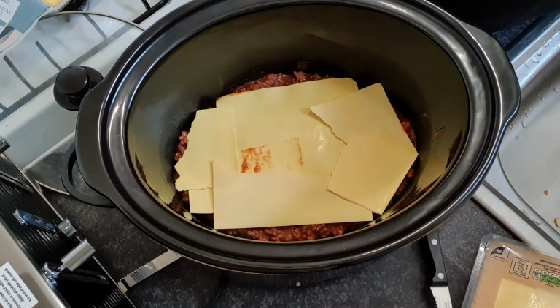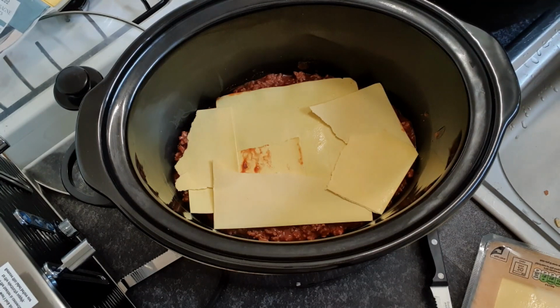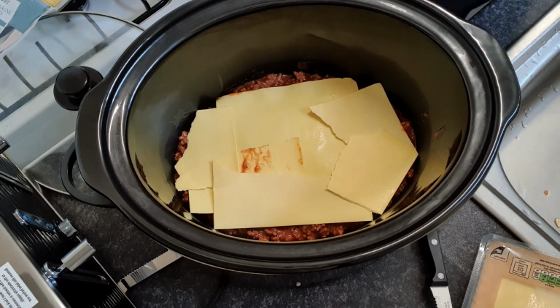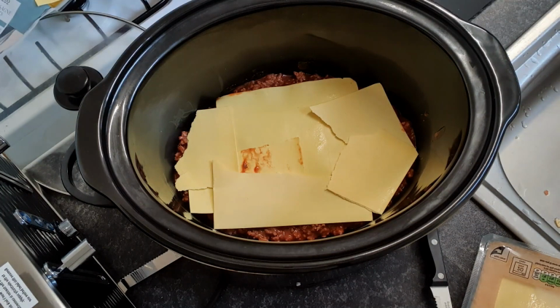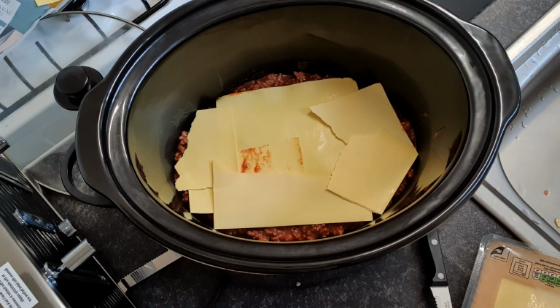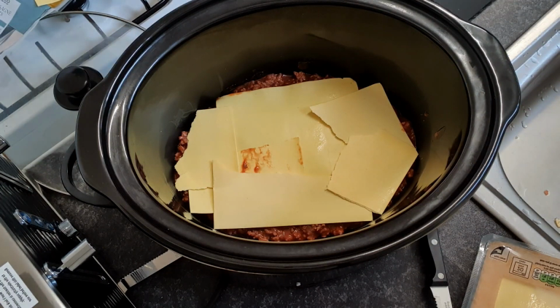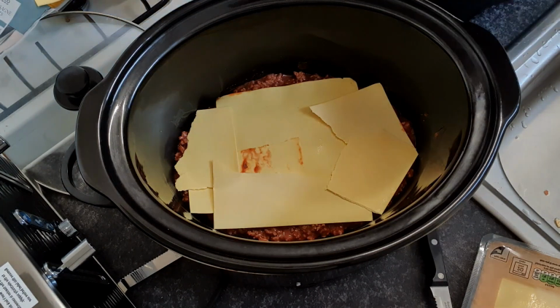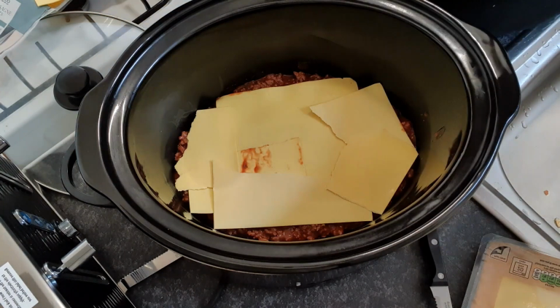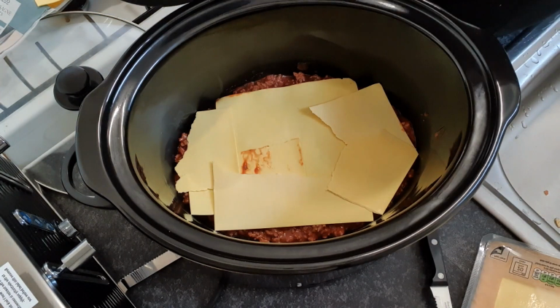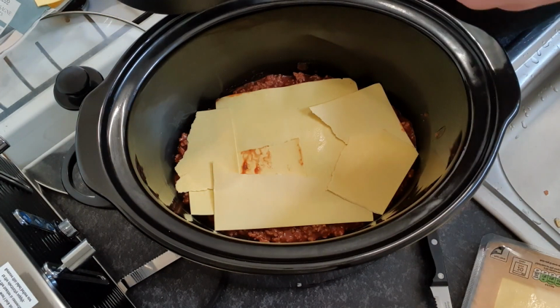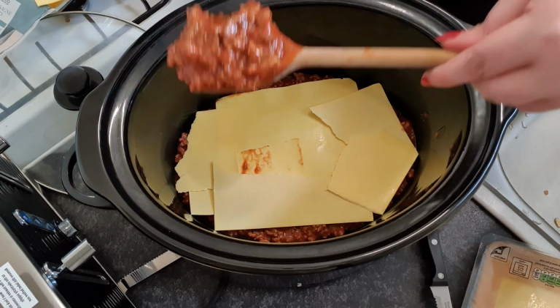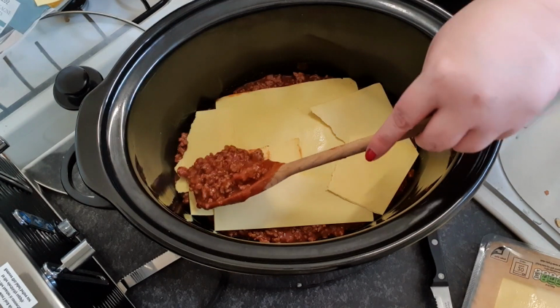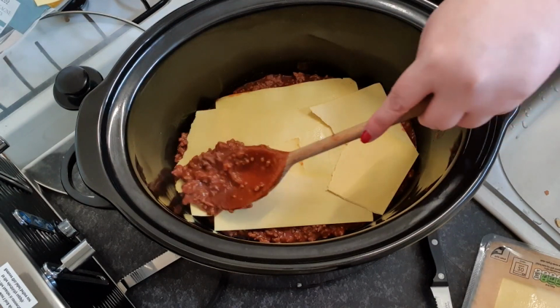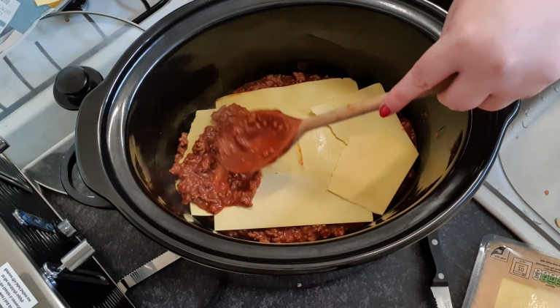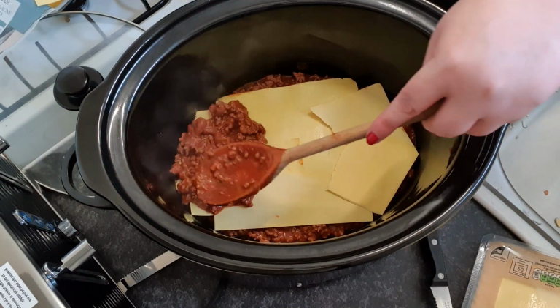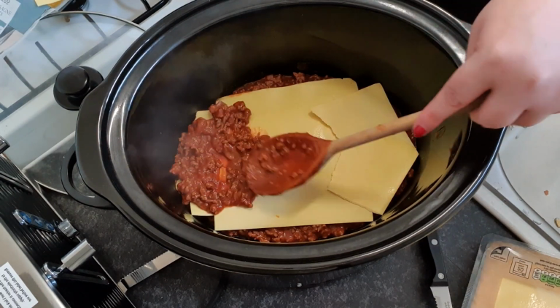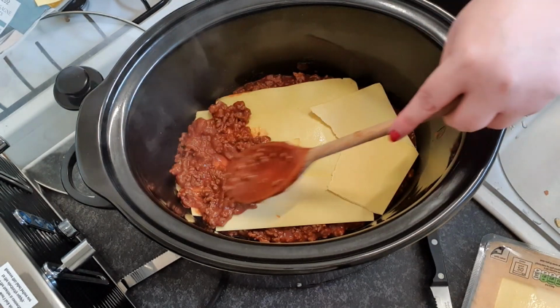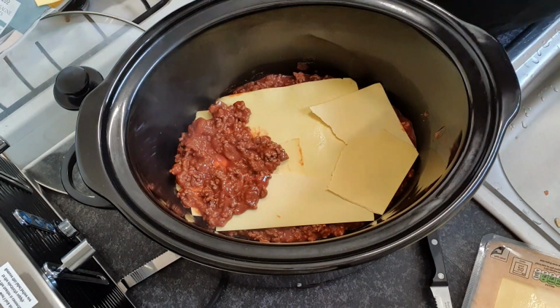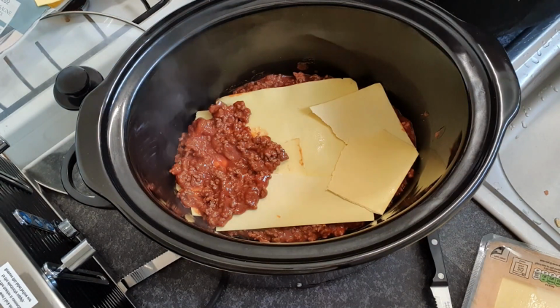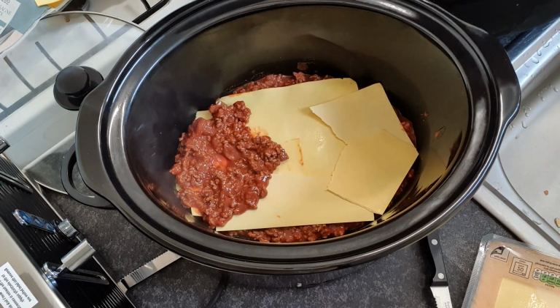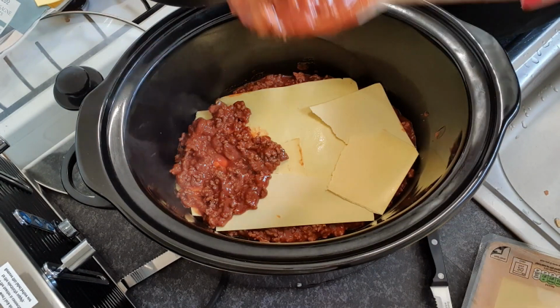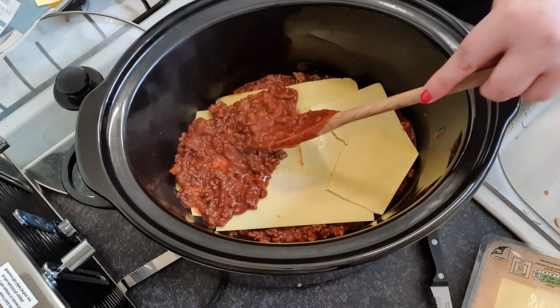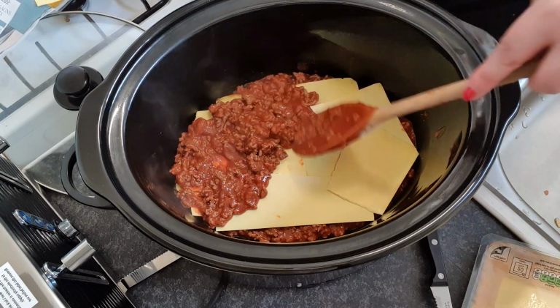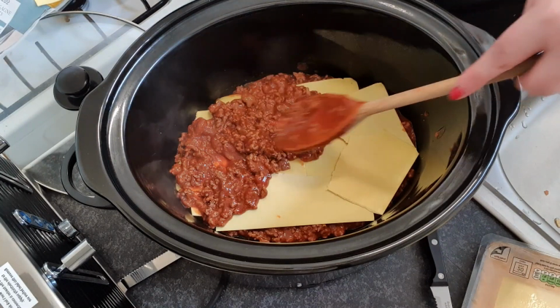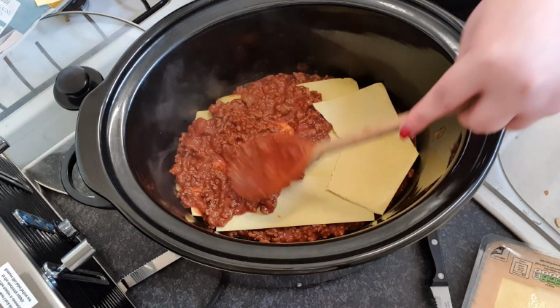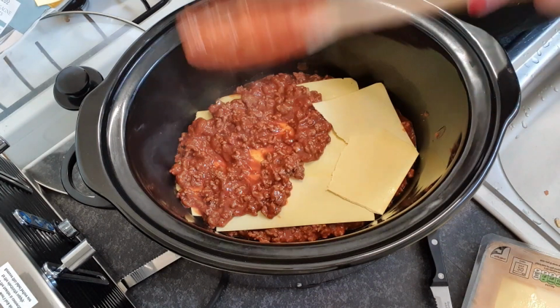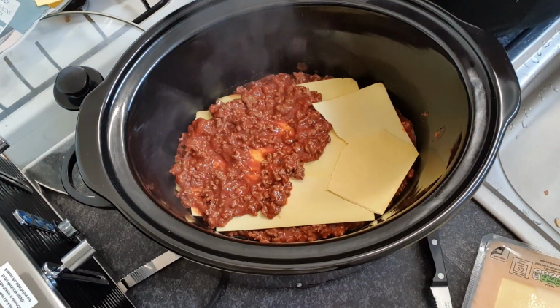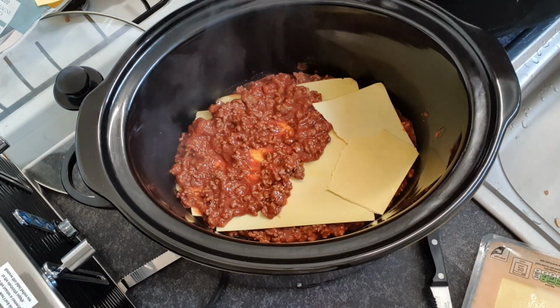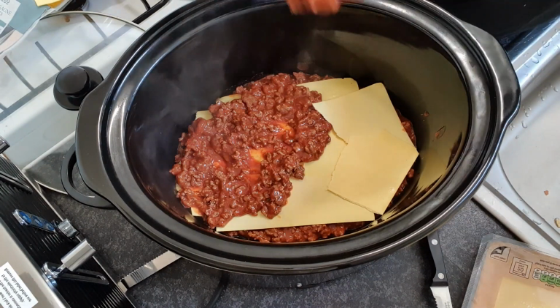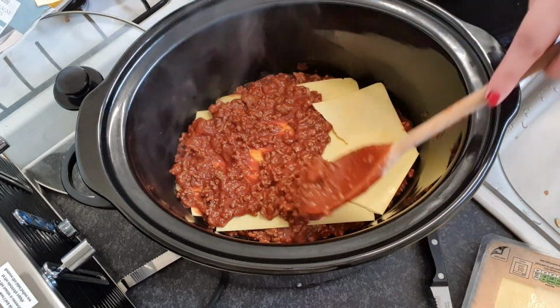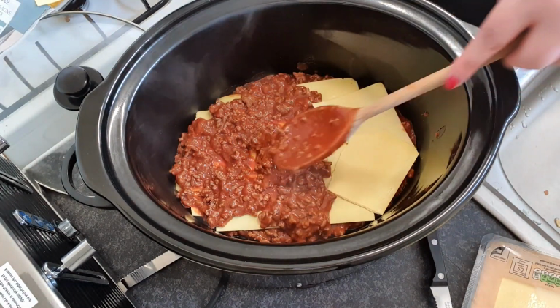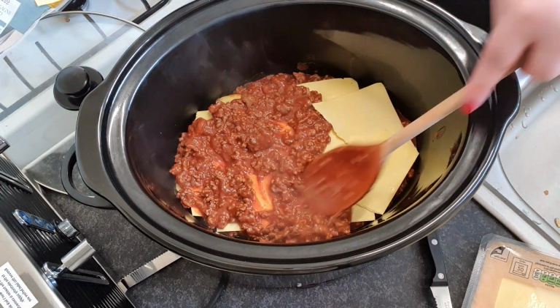Okay, so that's the first layer. Then we're going to go over it again, and you just layer it up the way you would if you were making it in a casserole dish for the oven.